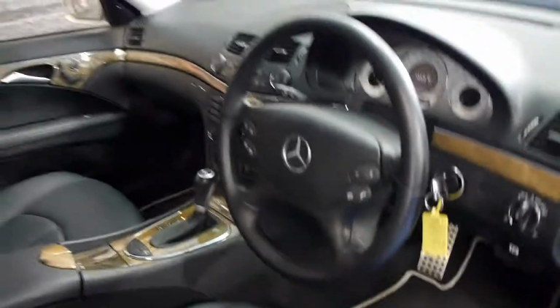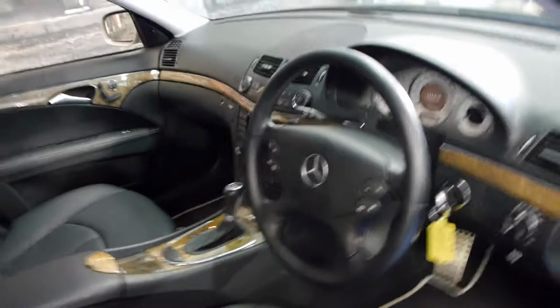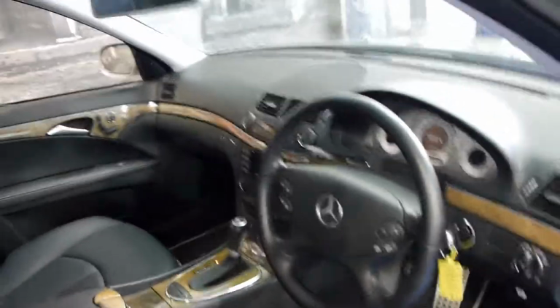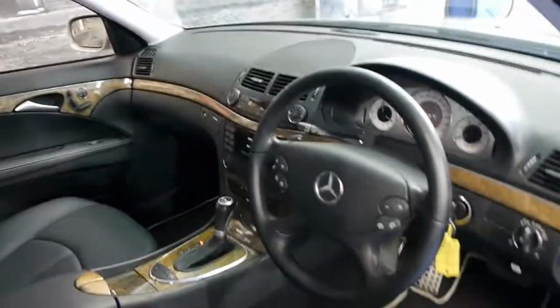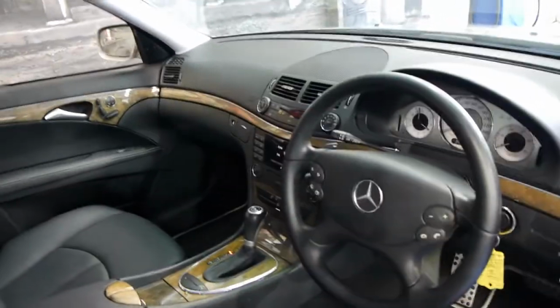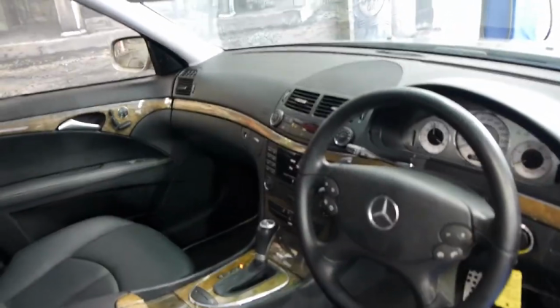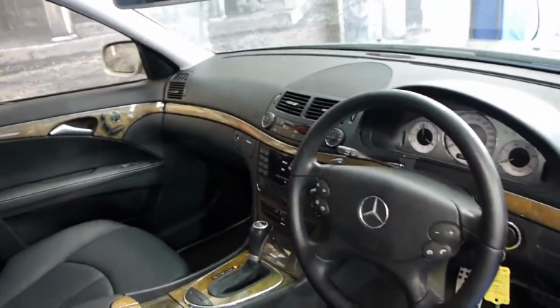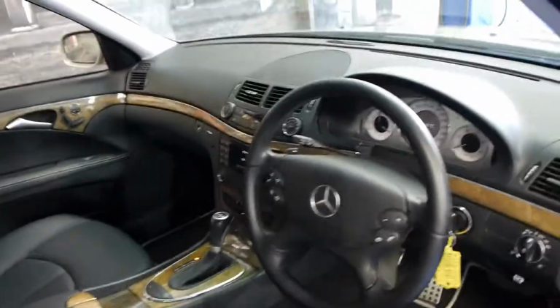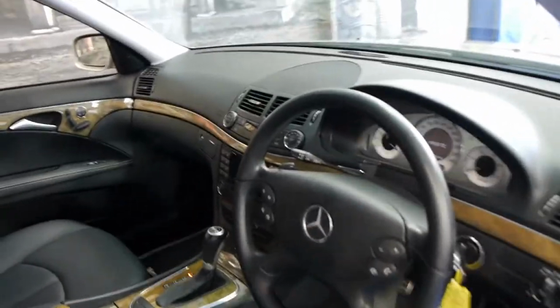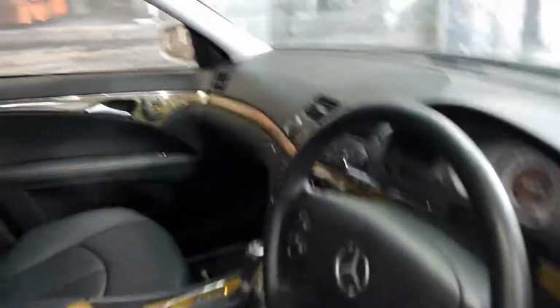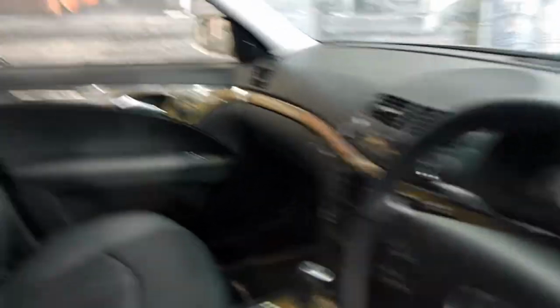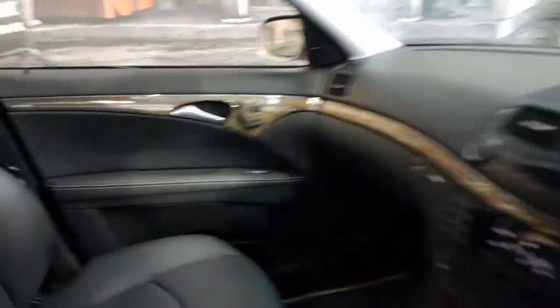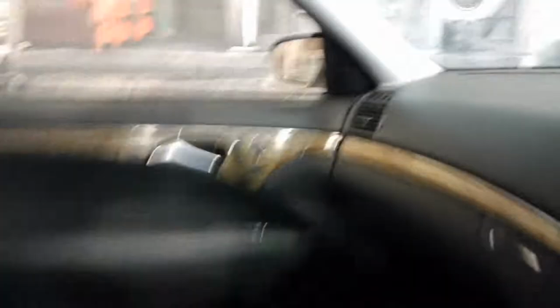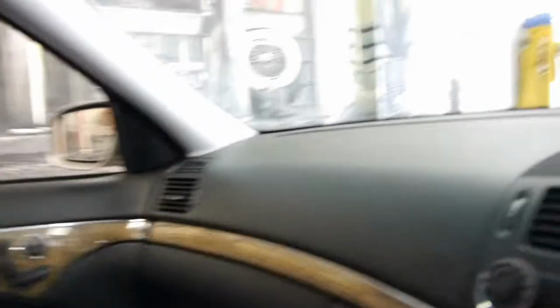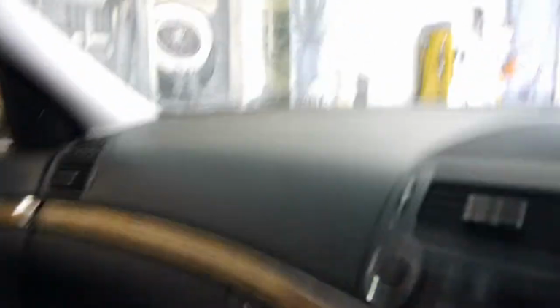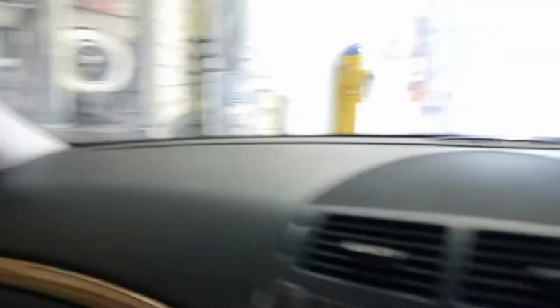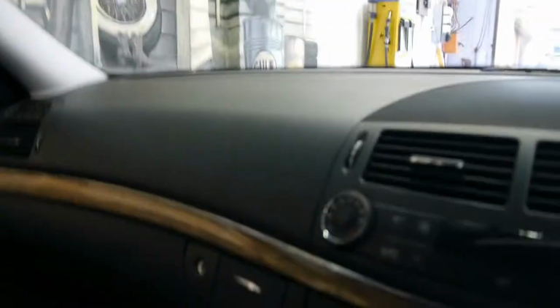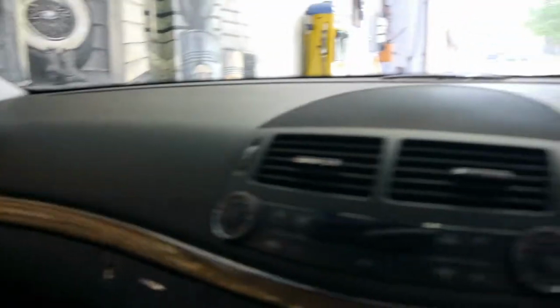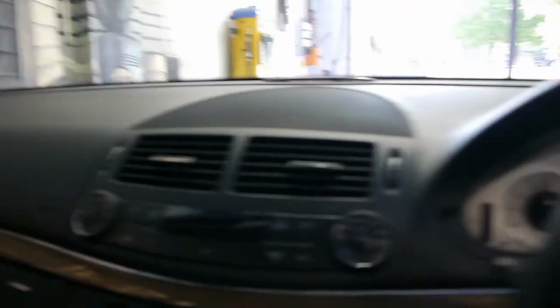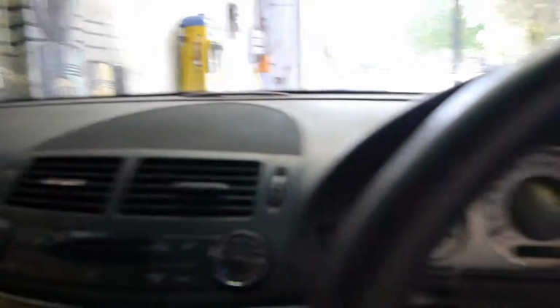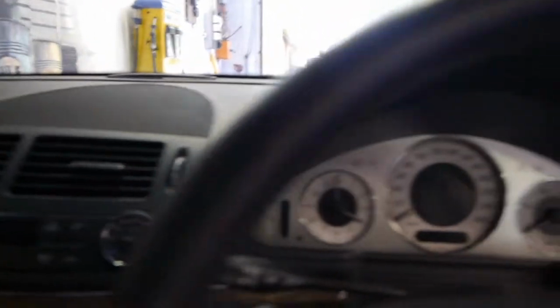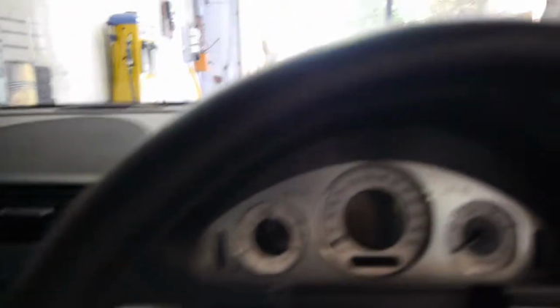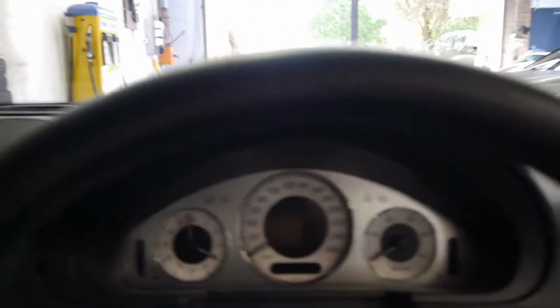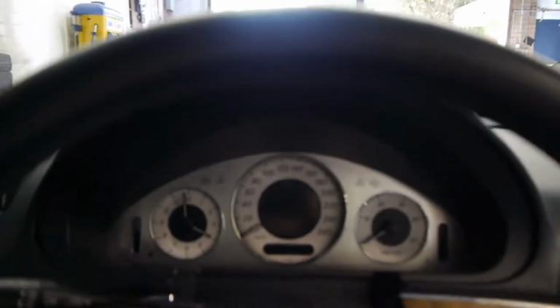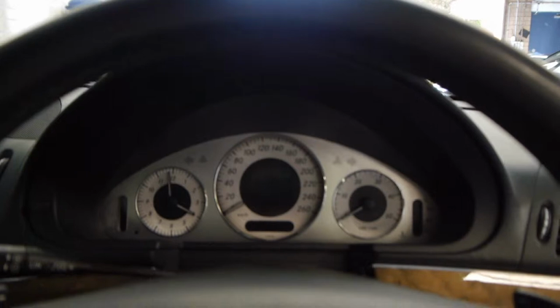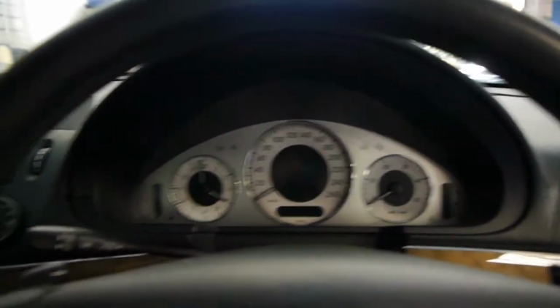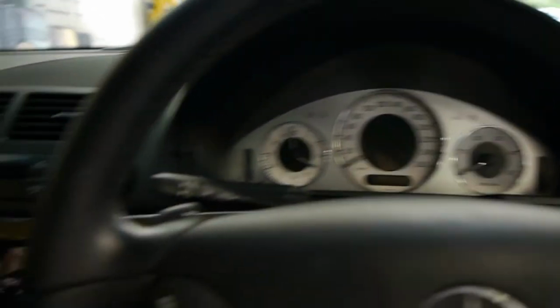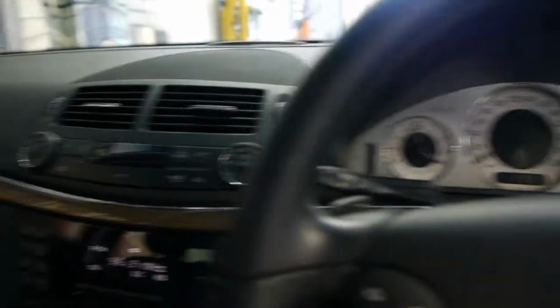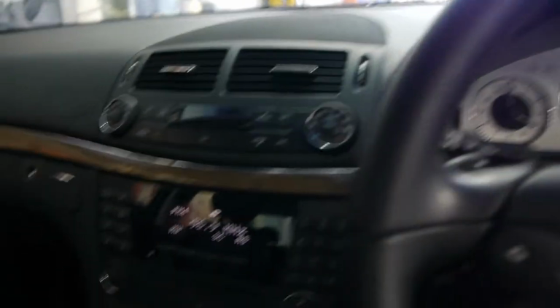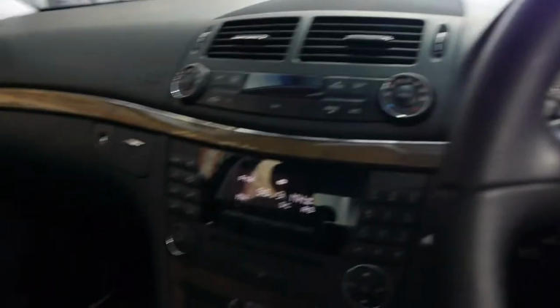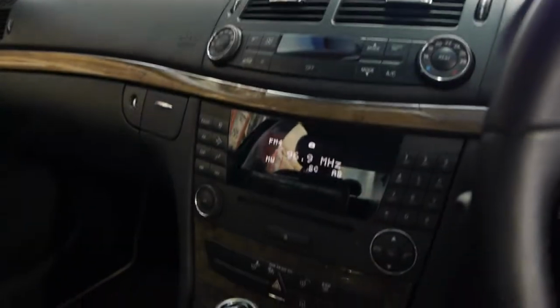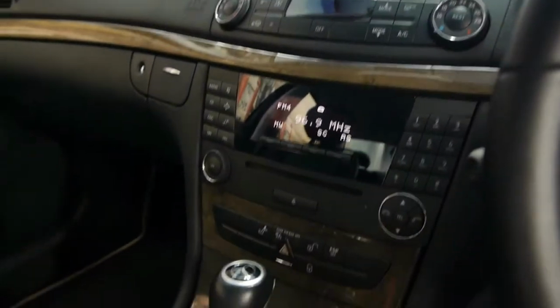It's got the seven-speed gearbox and it's done 105,000 kilometres, which is not only nothing on a Mercedes-Benz but certainly nothing on a turbo diesel Mercedes-Benz.